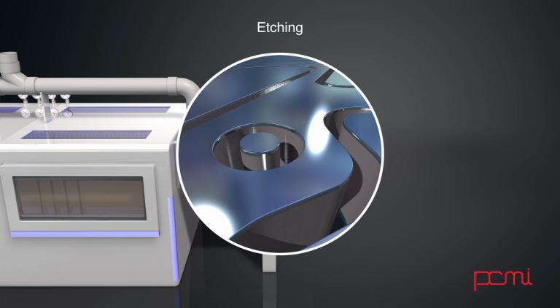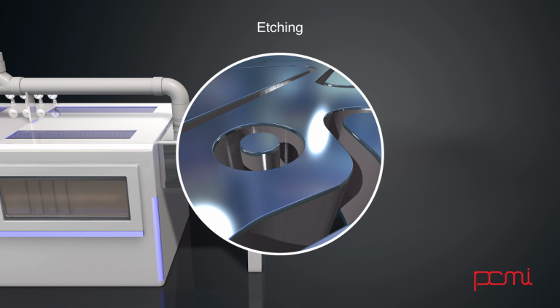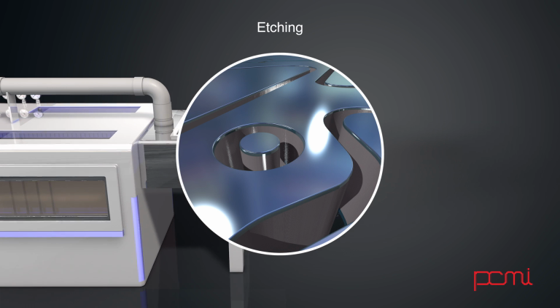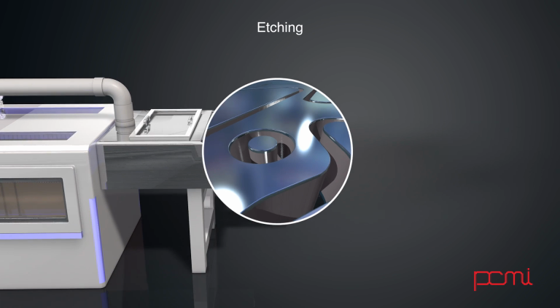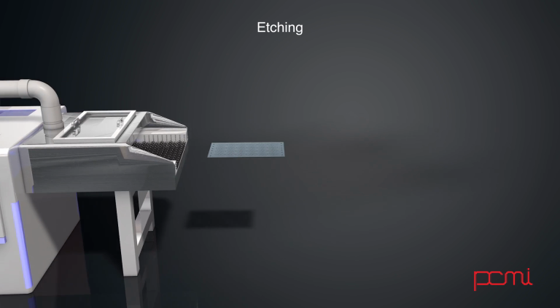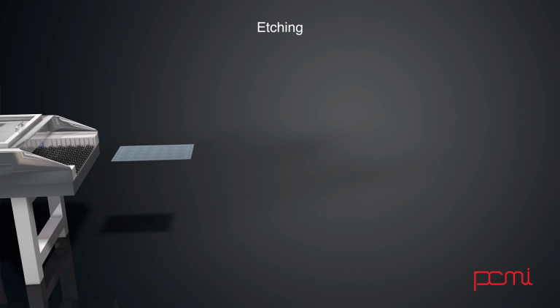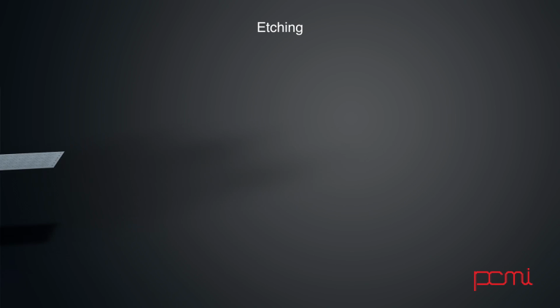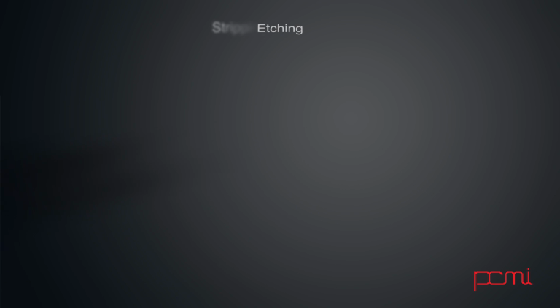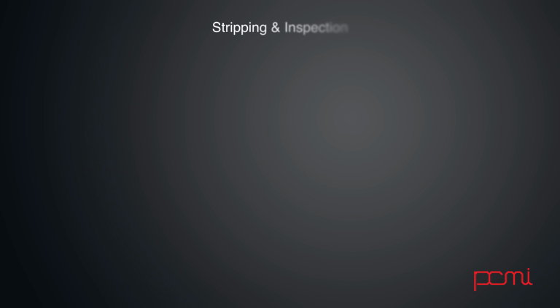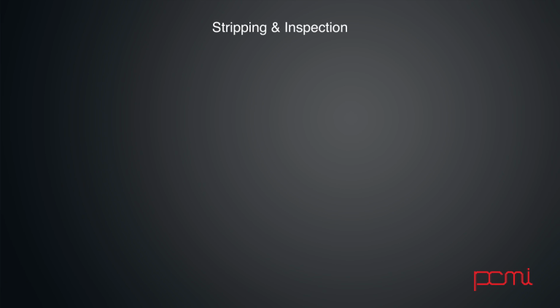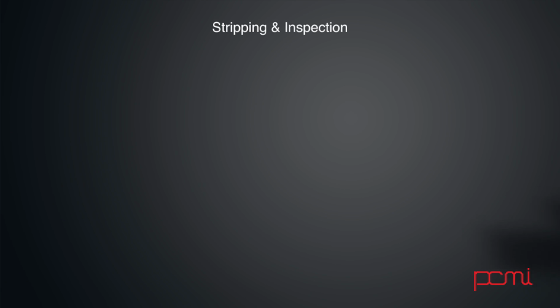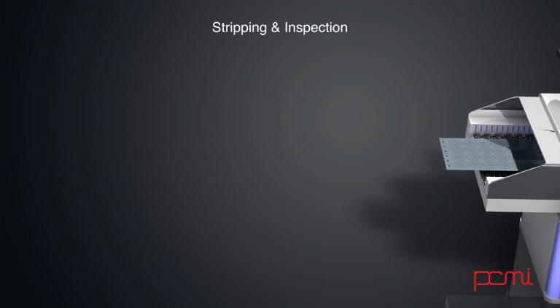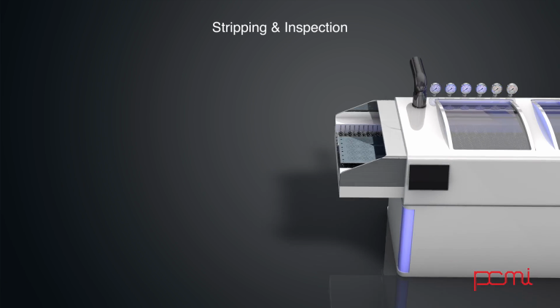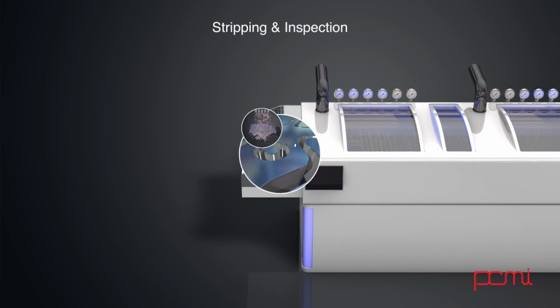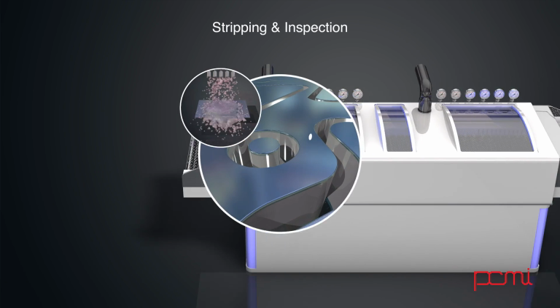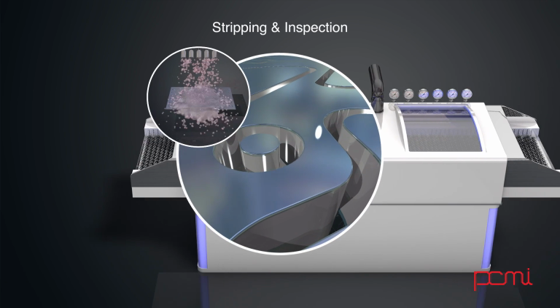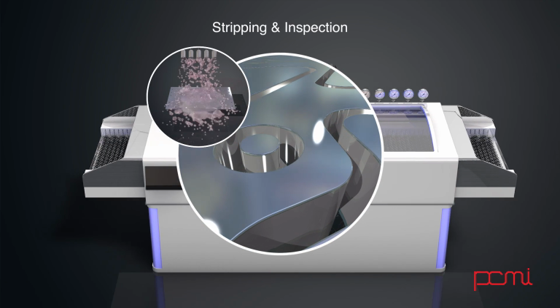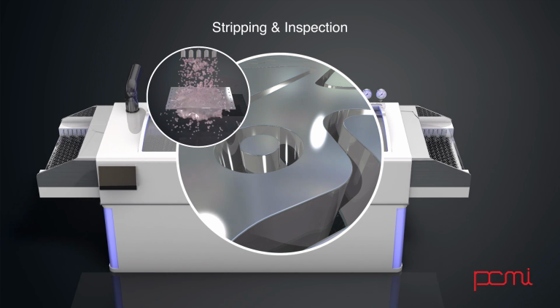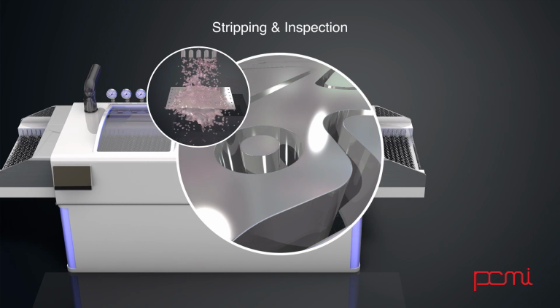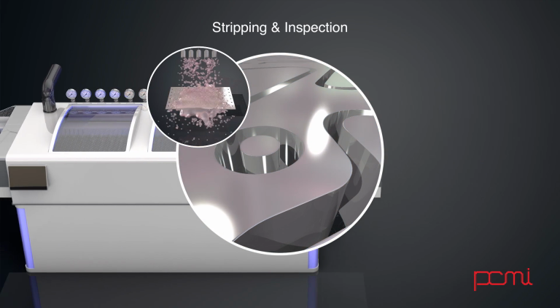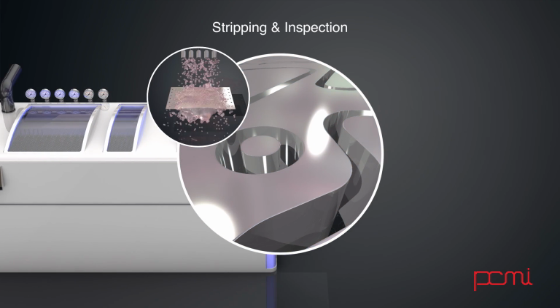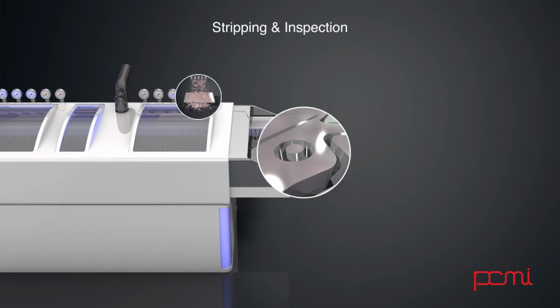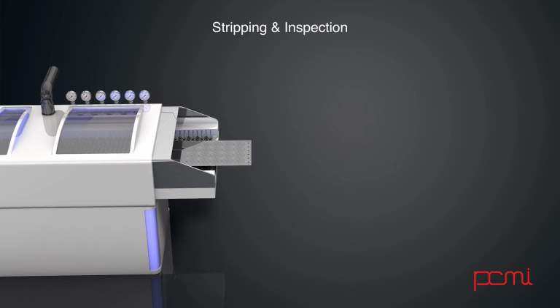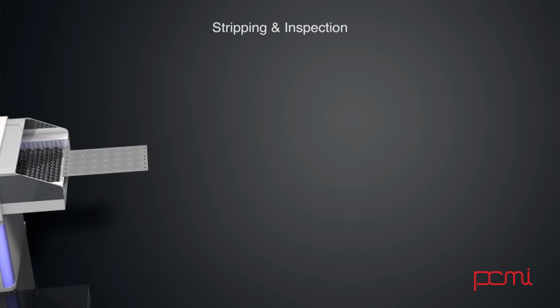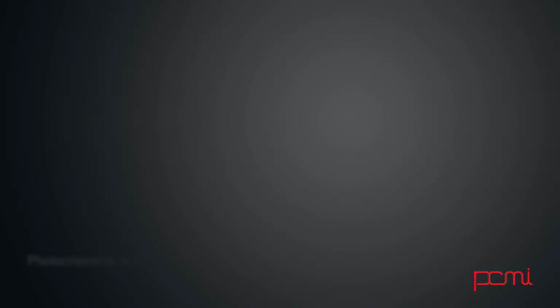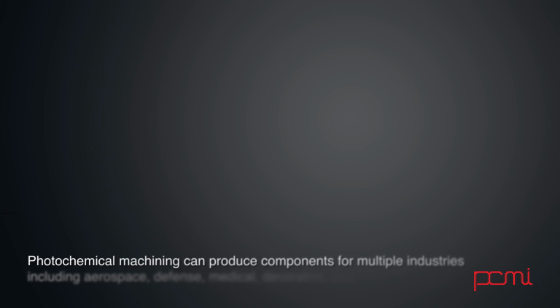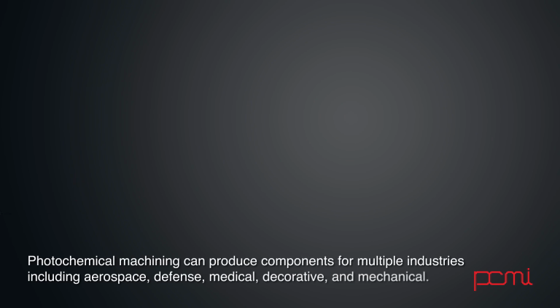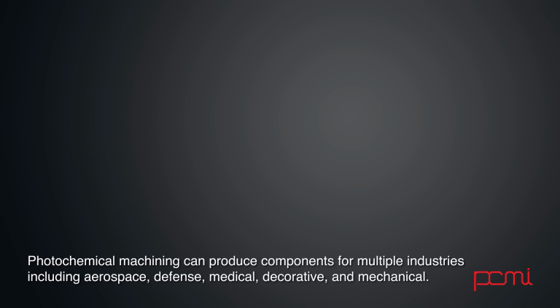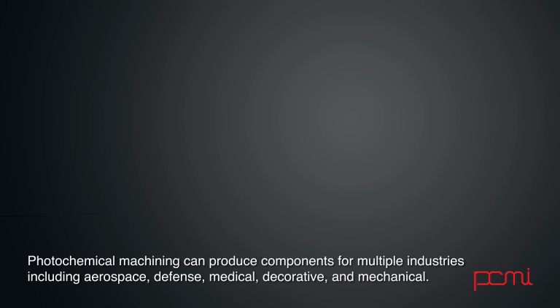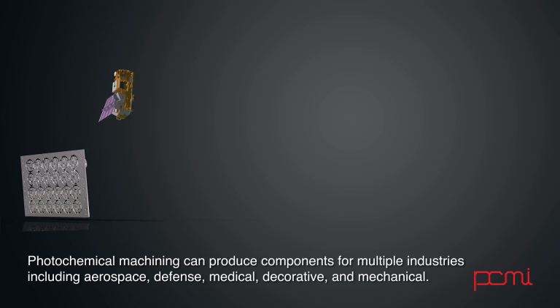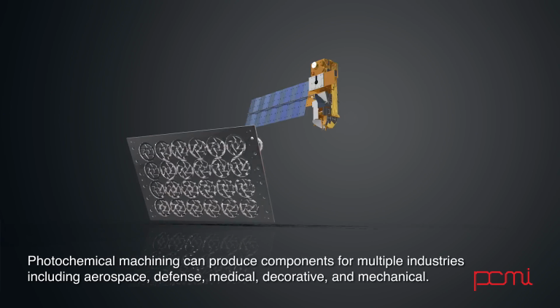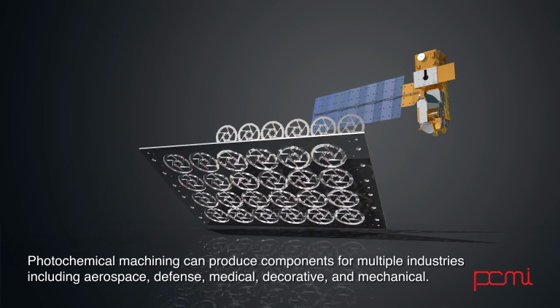When the sheet is finished etching, the remaining resist must be removed. This is done by applying resist stripper which dissolves the resist. The result is the finished etched part.